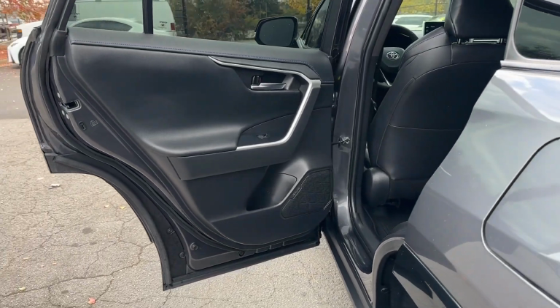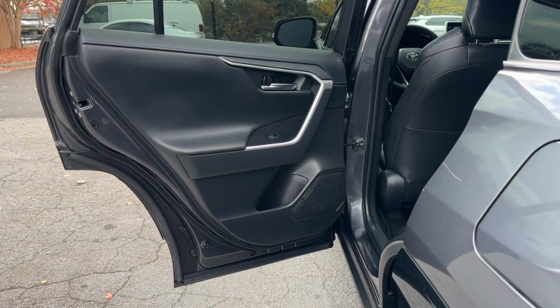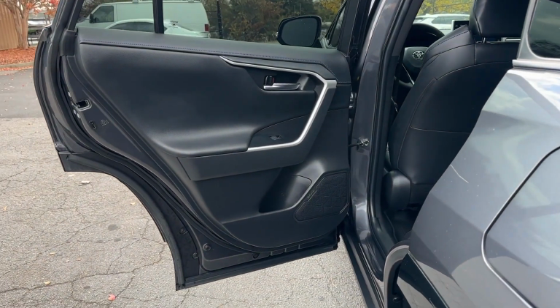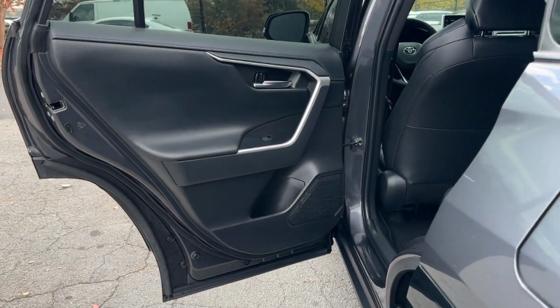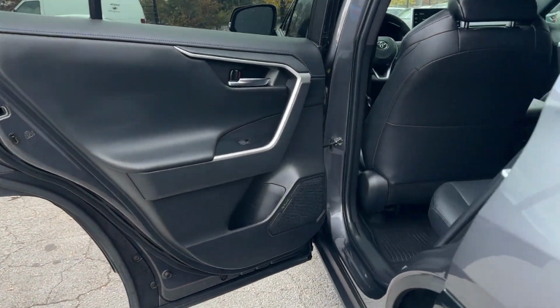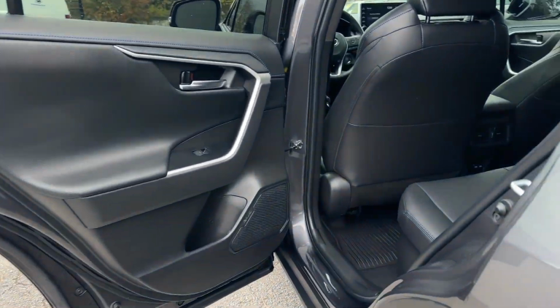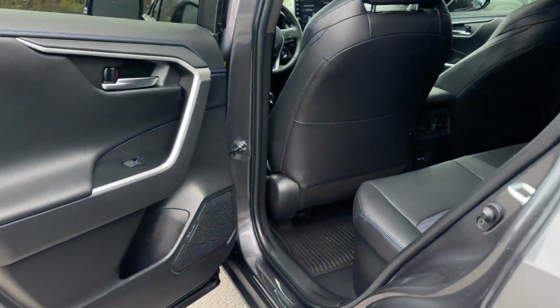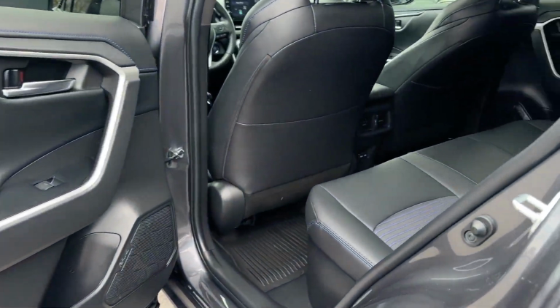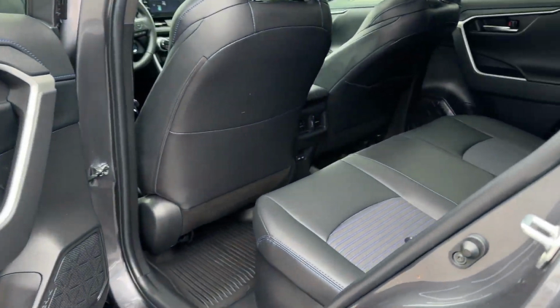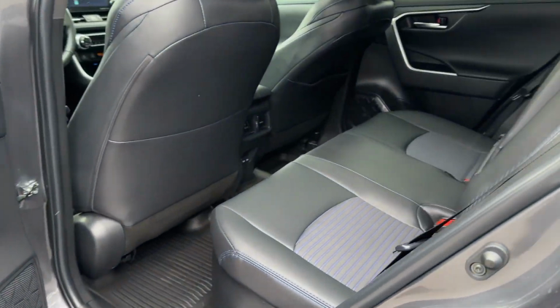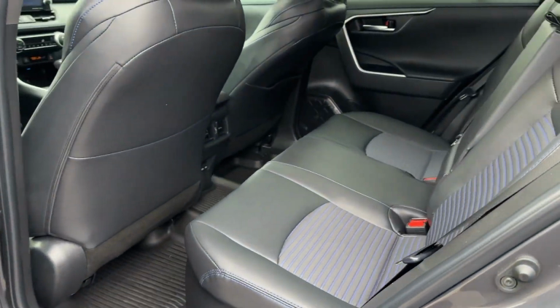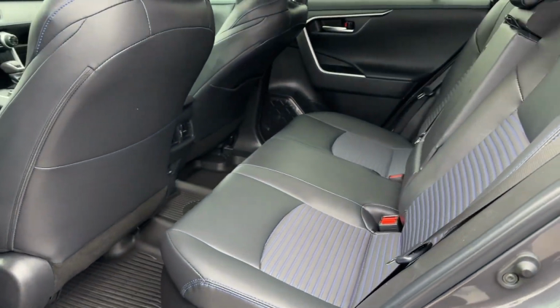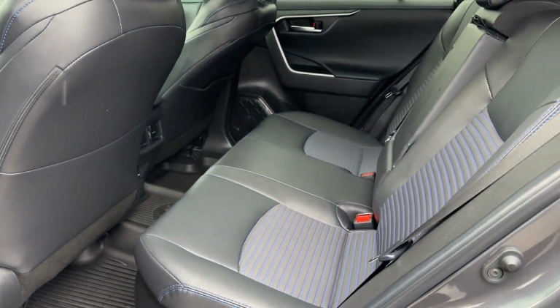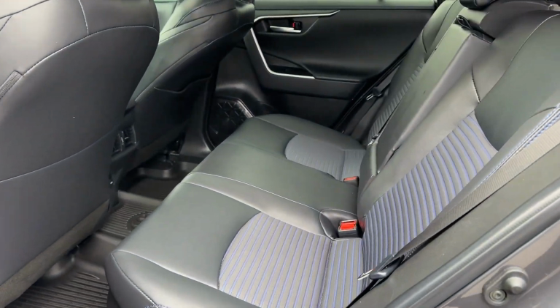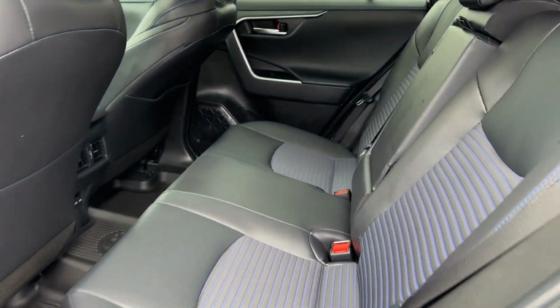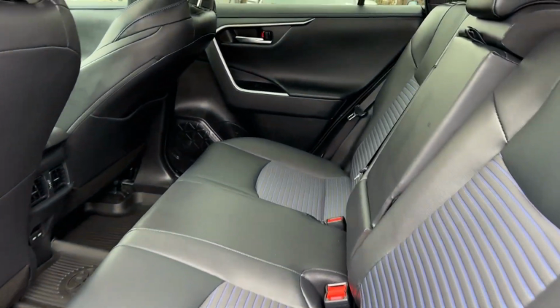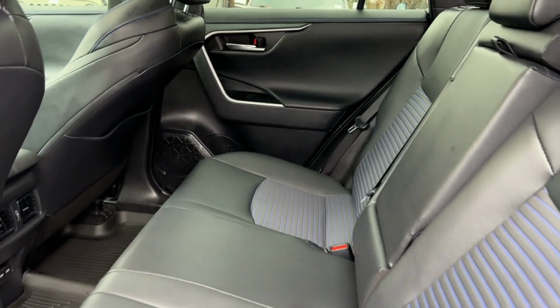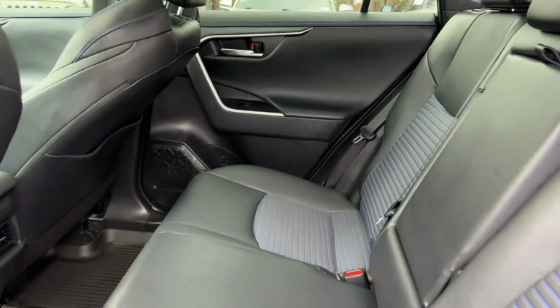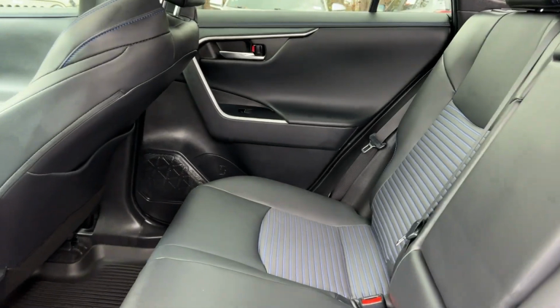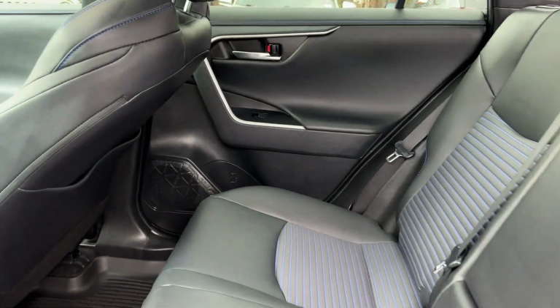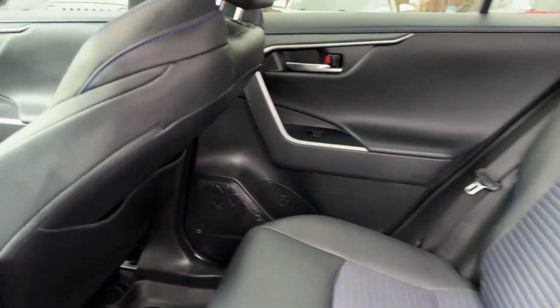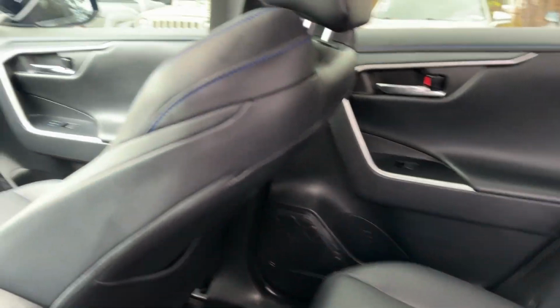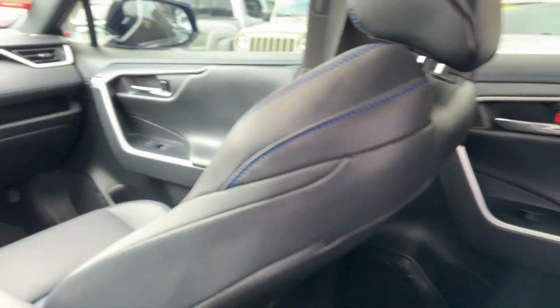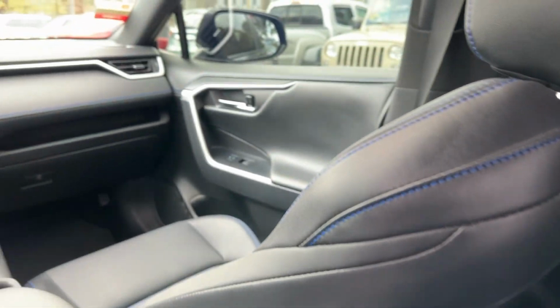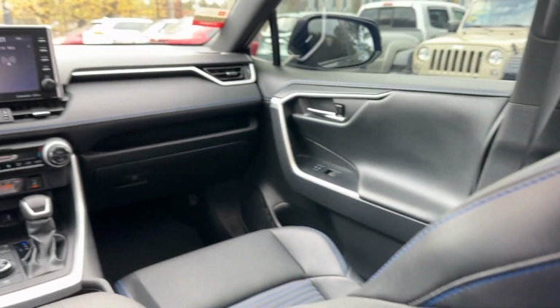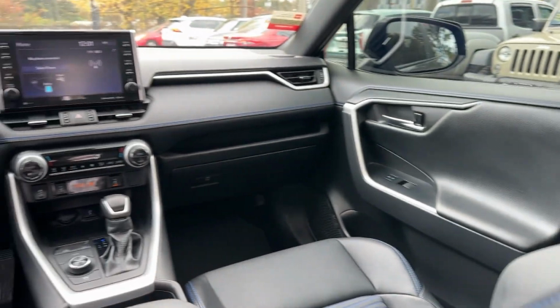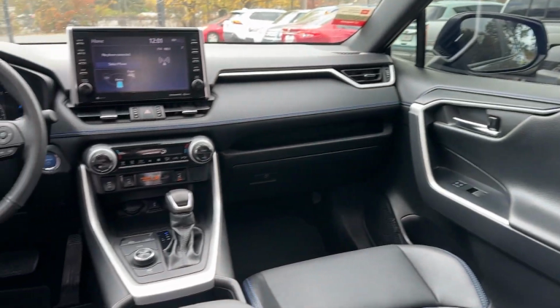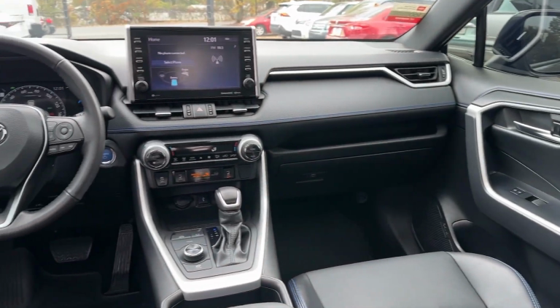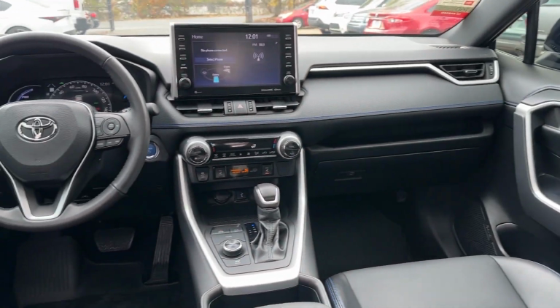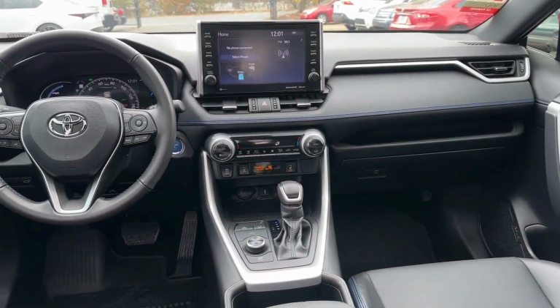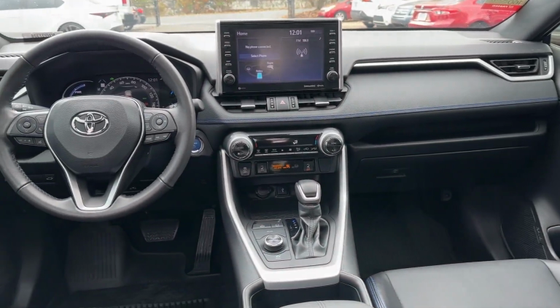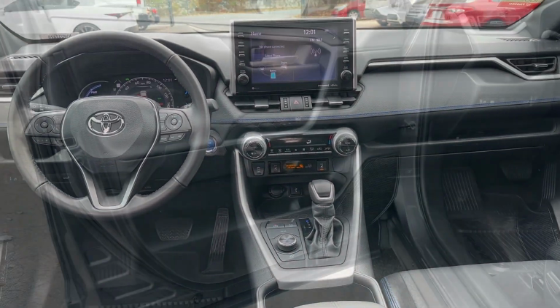You'll feel confident about the road ahead in this RAV4 Hybrid. Our knowledgeable staff can't wait to put you behind the wheel and give you an excellent test drive experience.